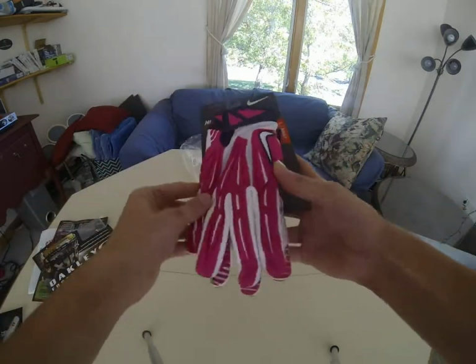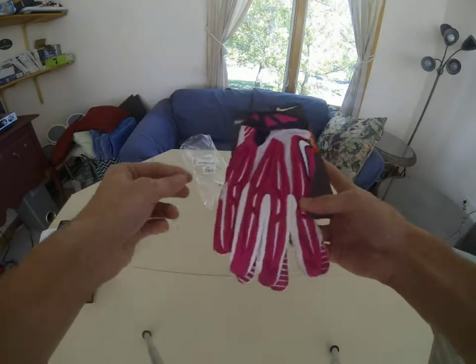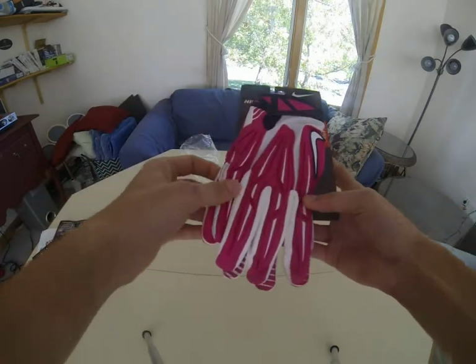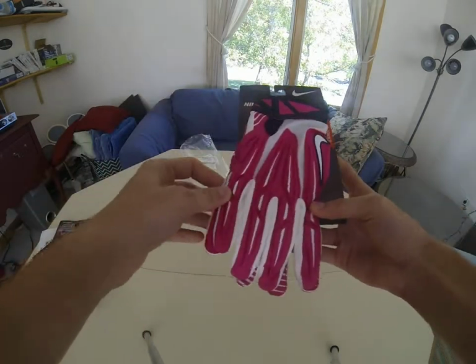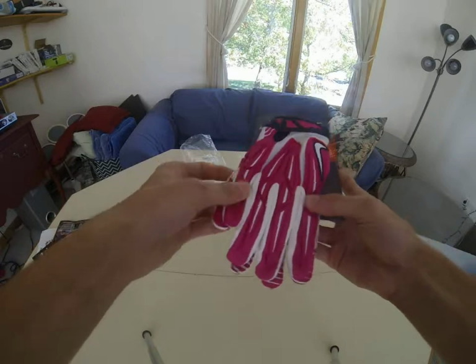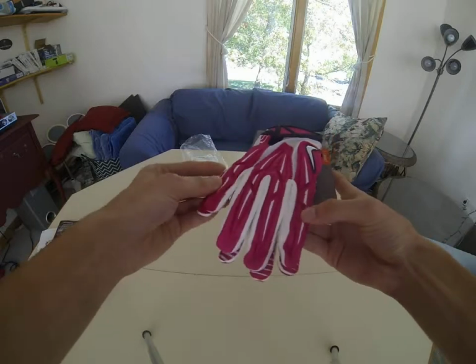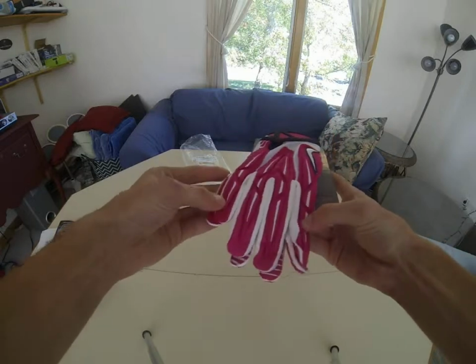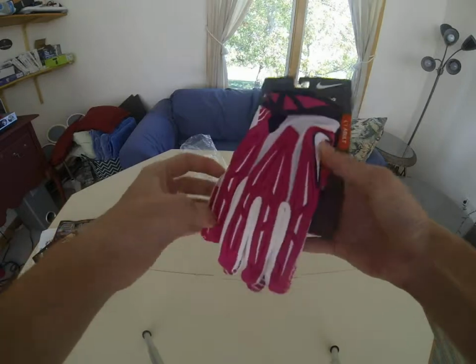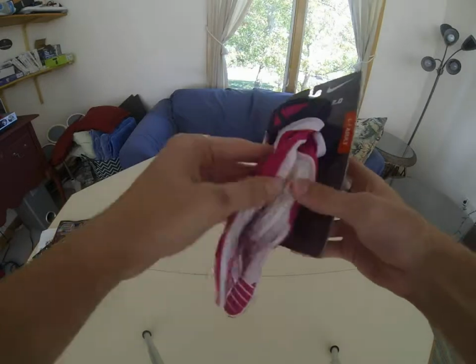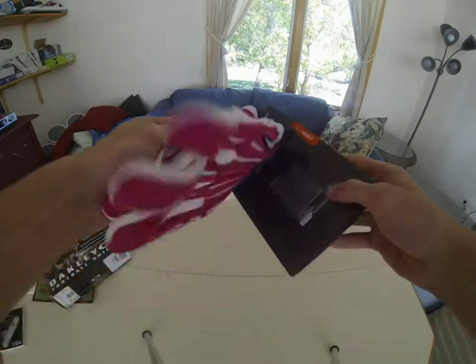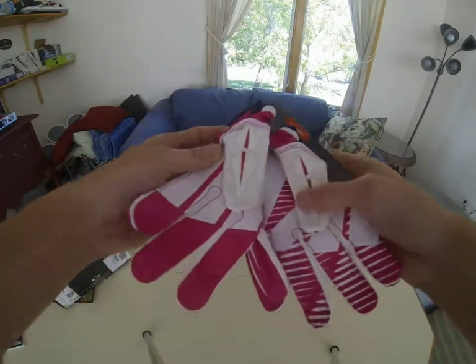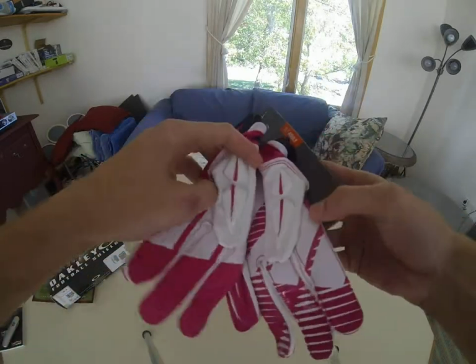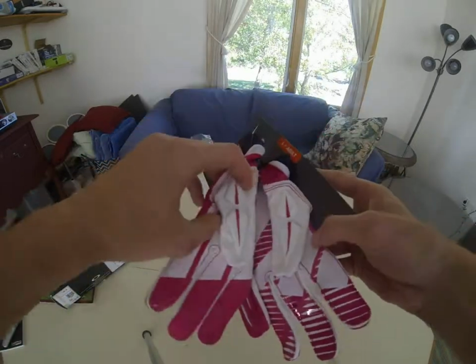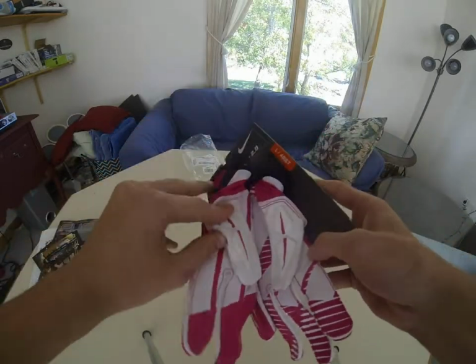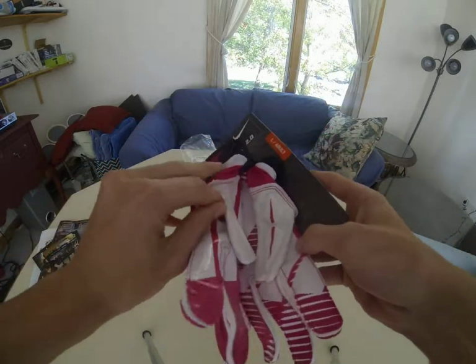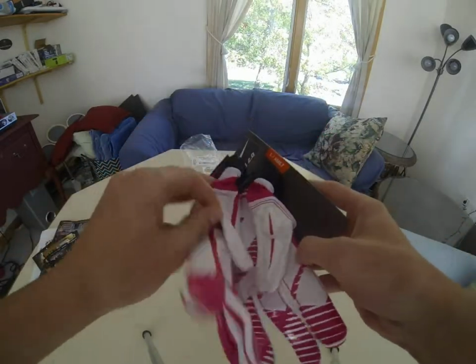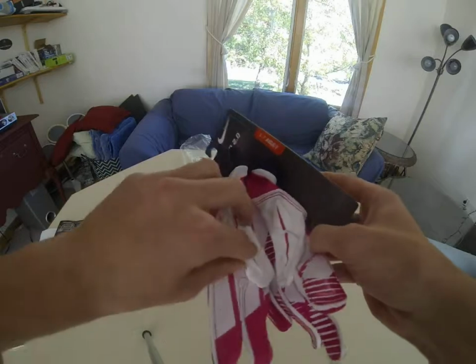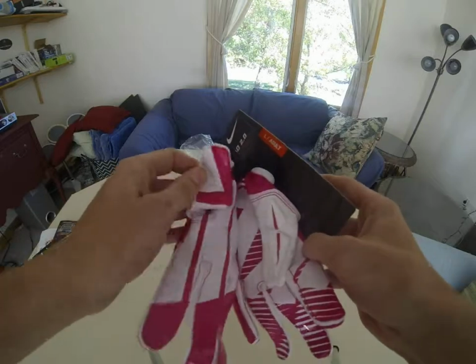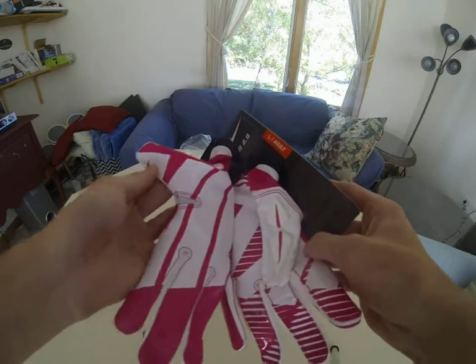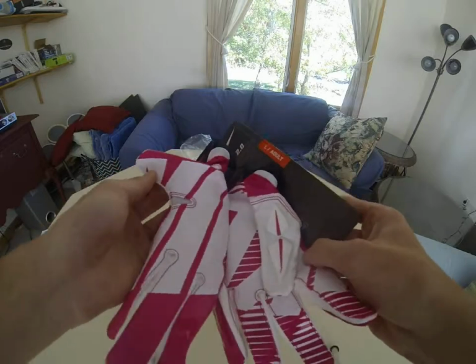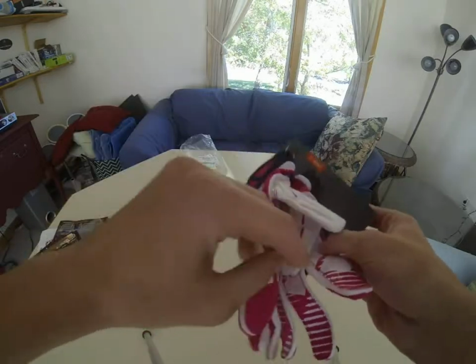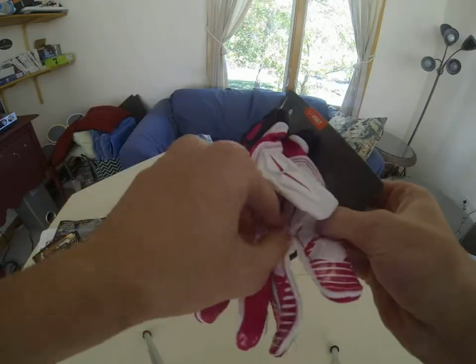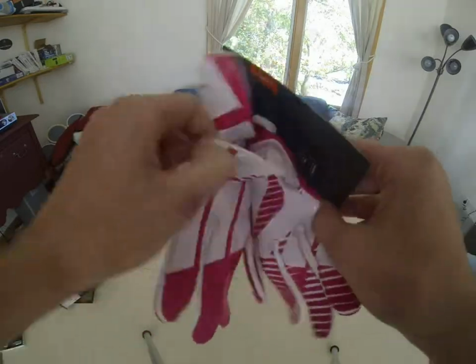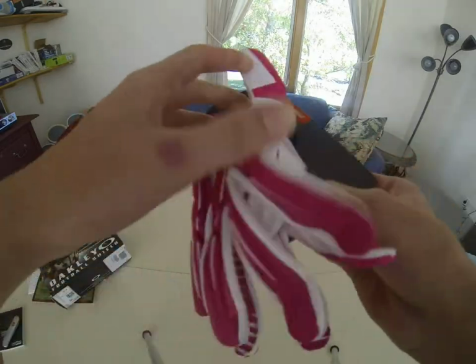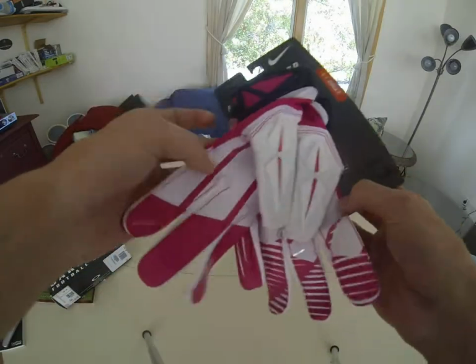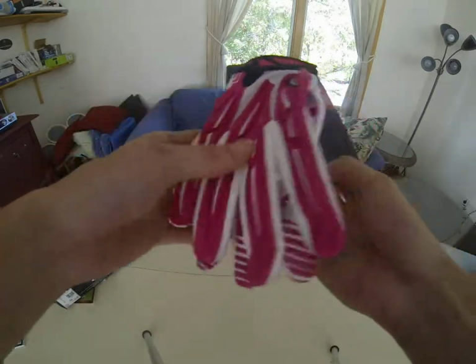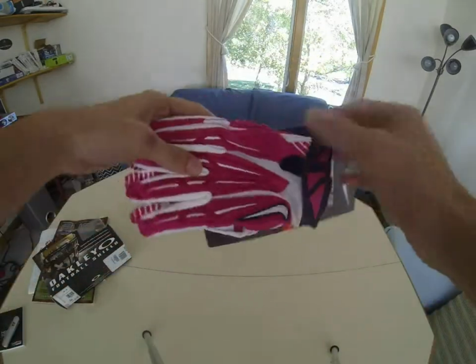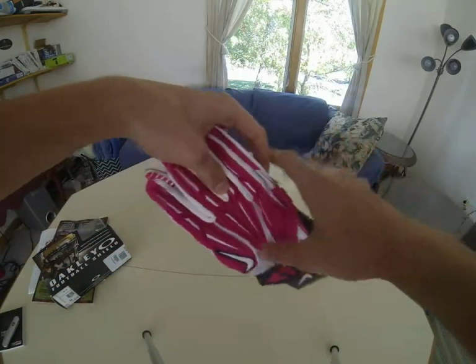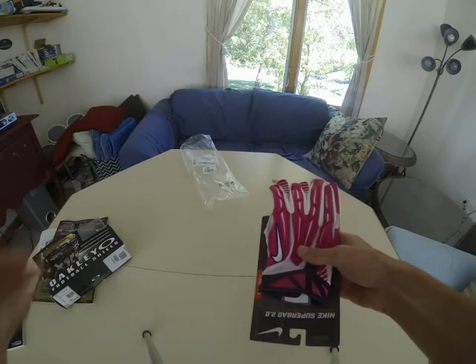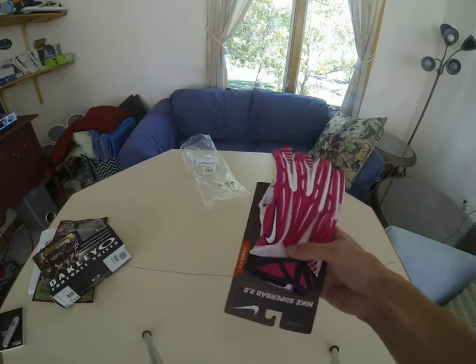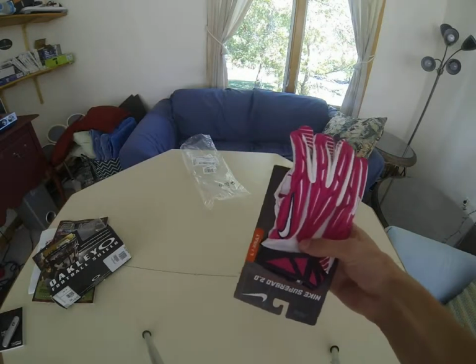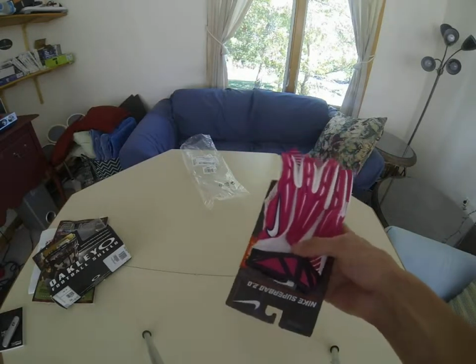This is what they look like. They've got the pads on and stuff, which is really nice. I've never had any Alpha Pros, so this is gonna be the first time using them and I'll see how I like them.